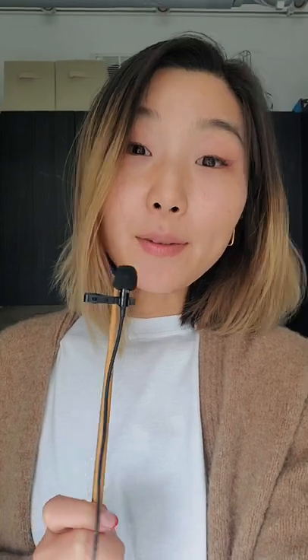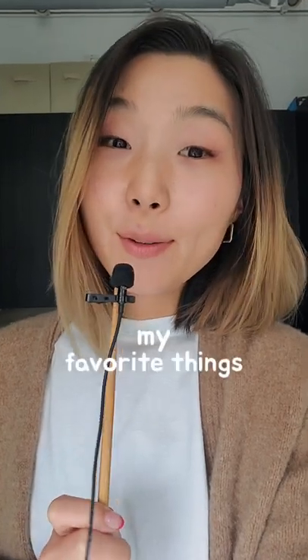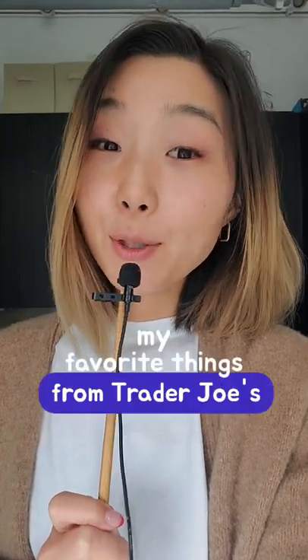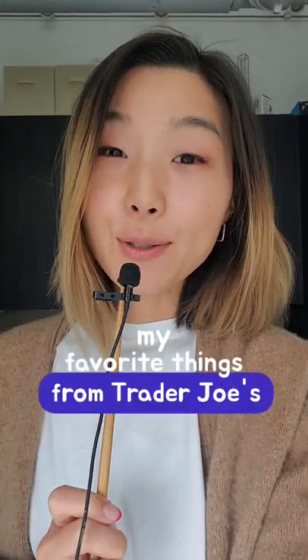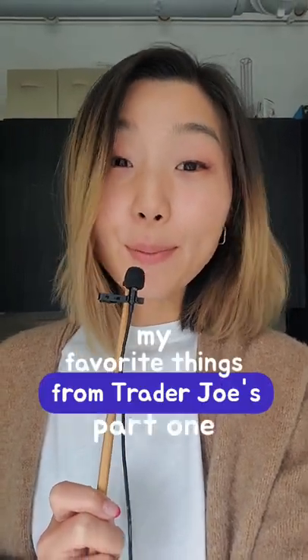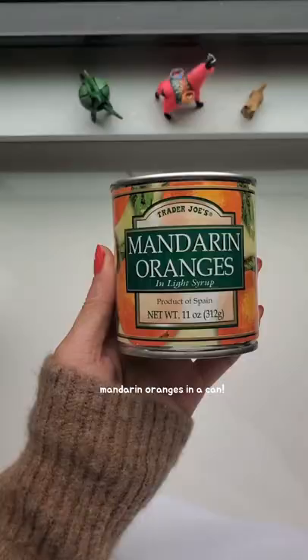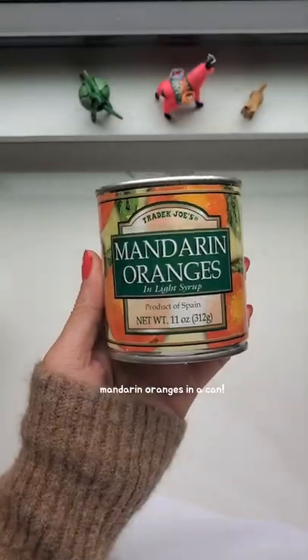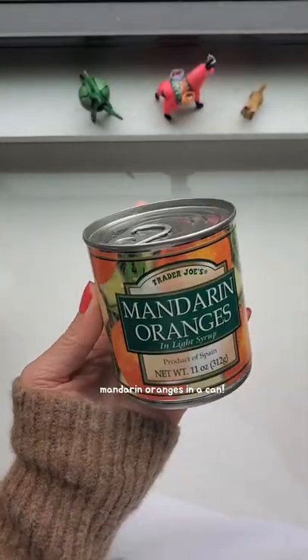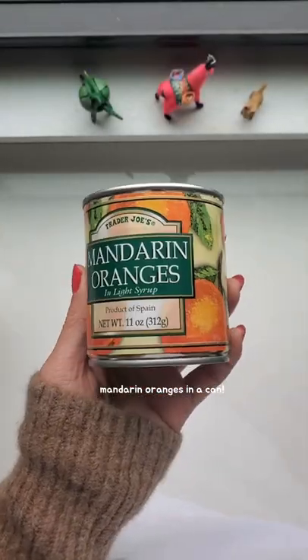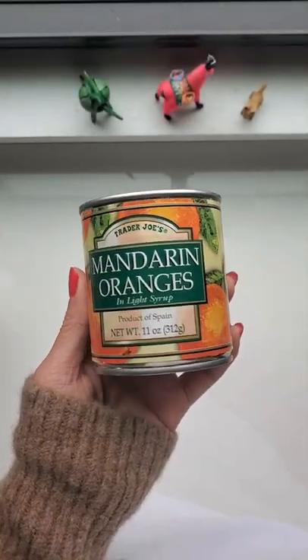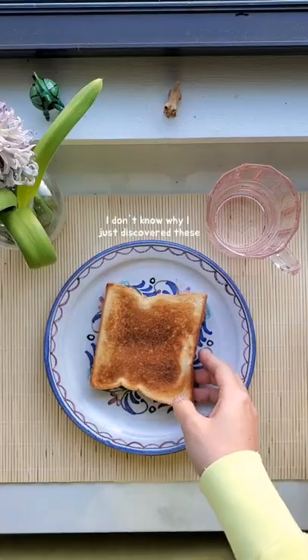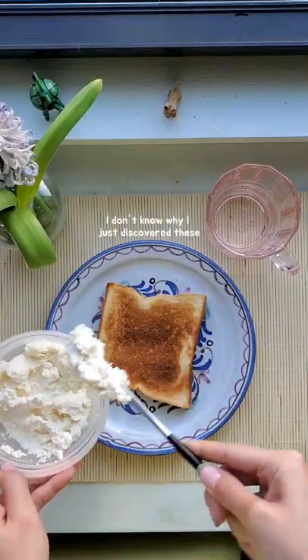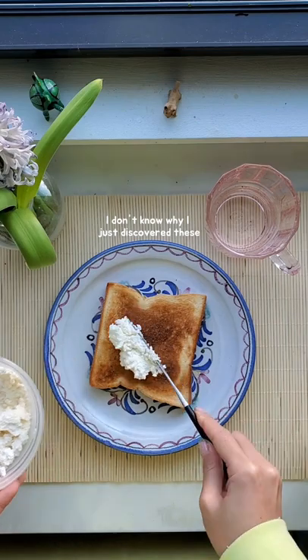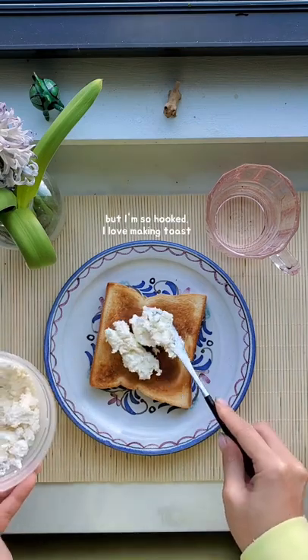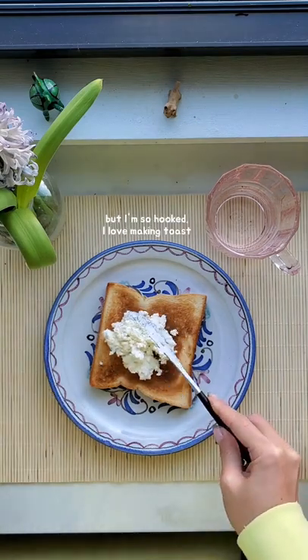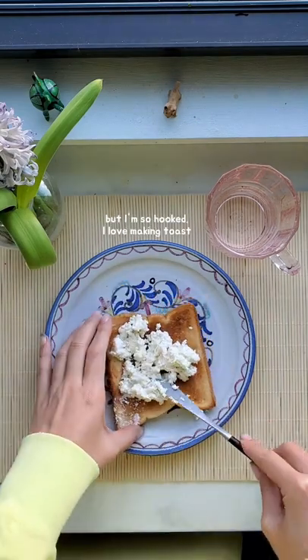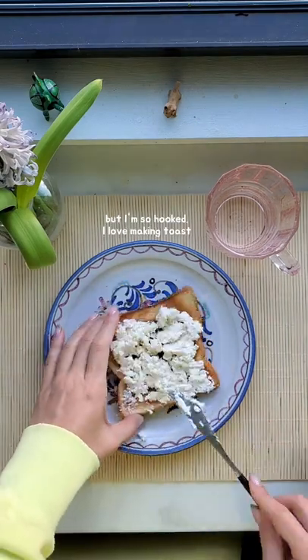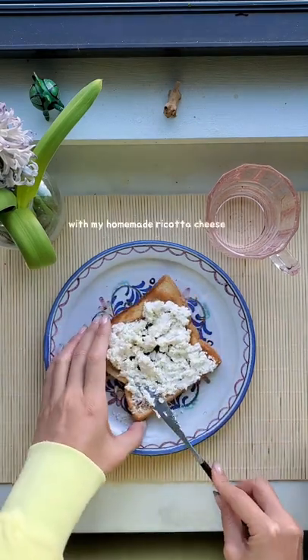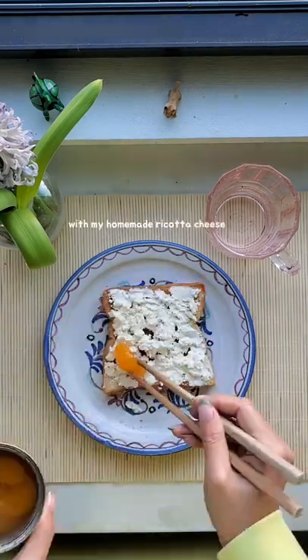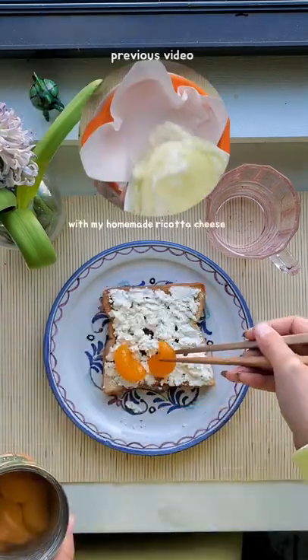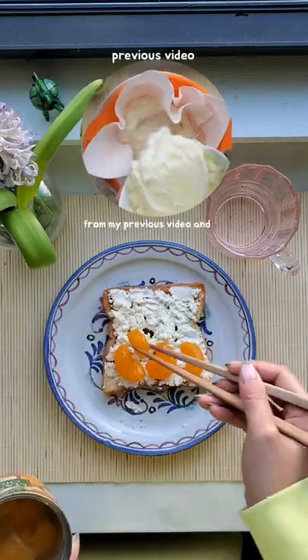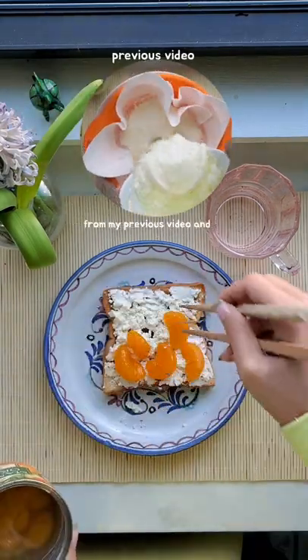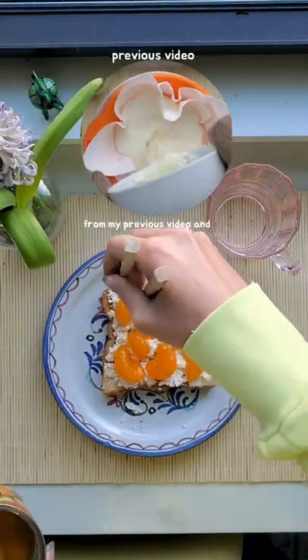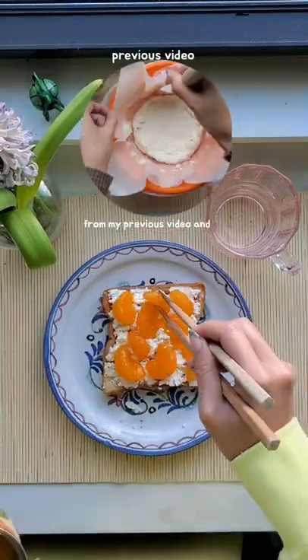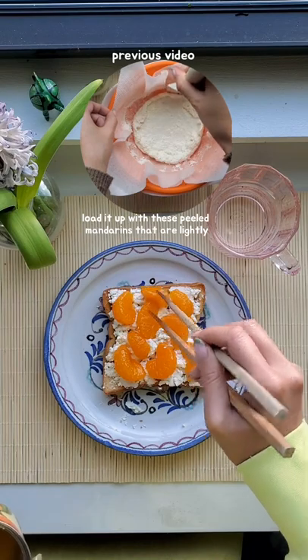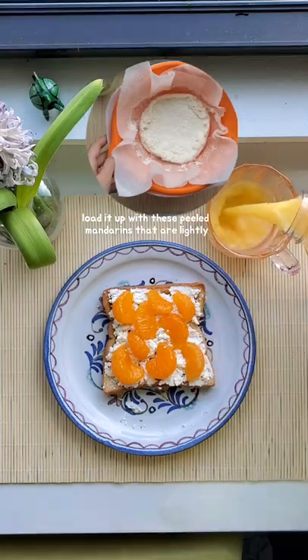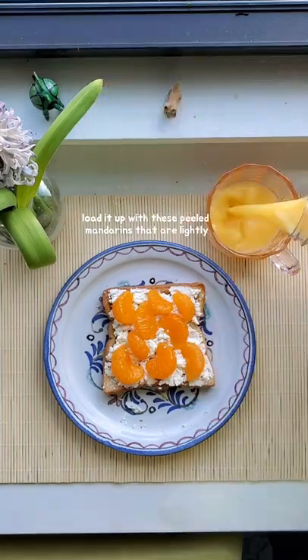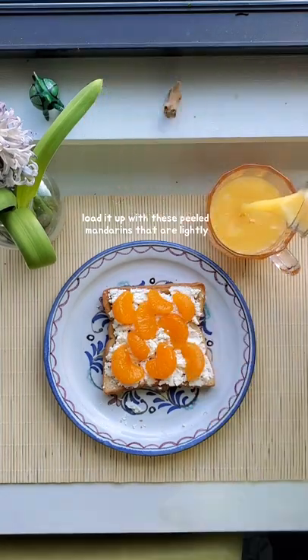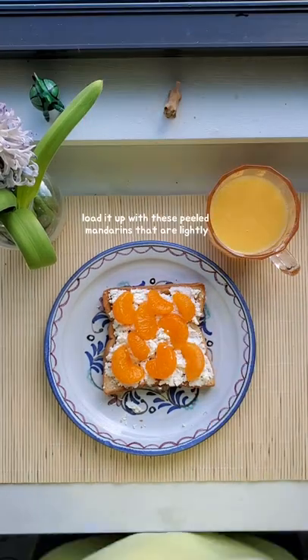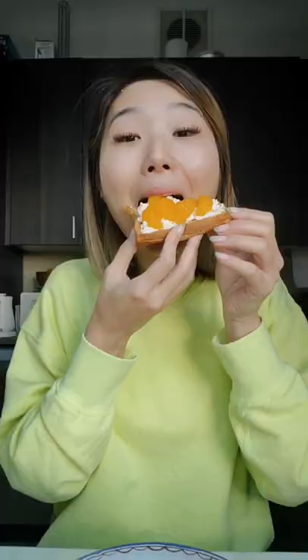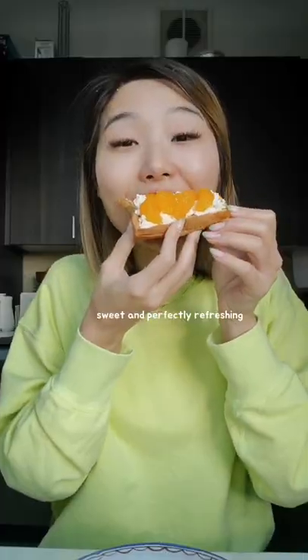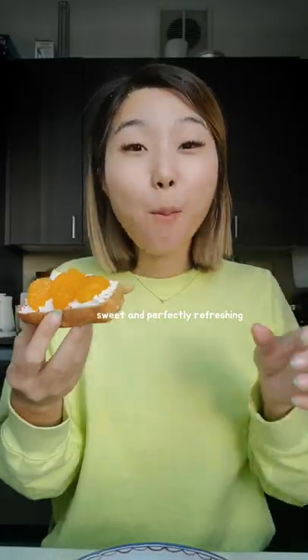My favorite things from Trader Joe's, Part 1: mandarin oranges in a can. I don't know why I just discovered these, but I'm so hooked. I love making toast with my homemade ricotta cheese from my previous video and loading it up with these peeled mandarins that are lightly sweet and perfectly refreshing.